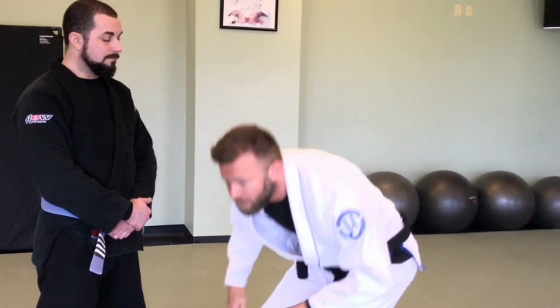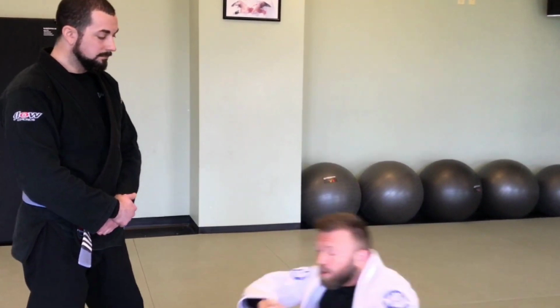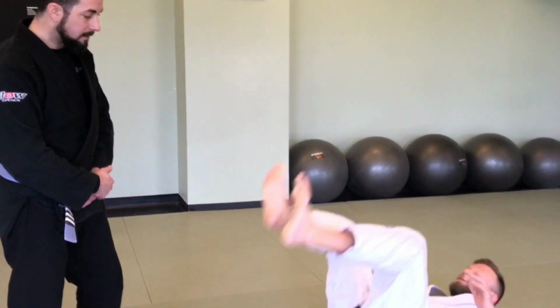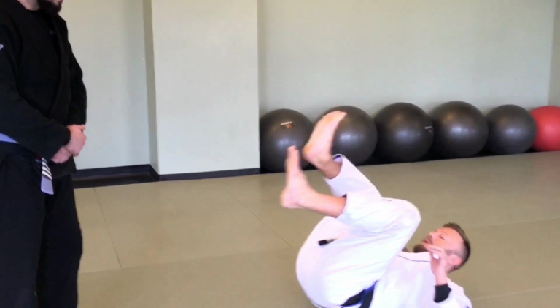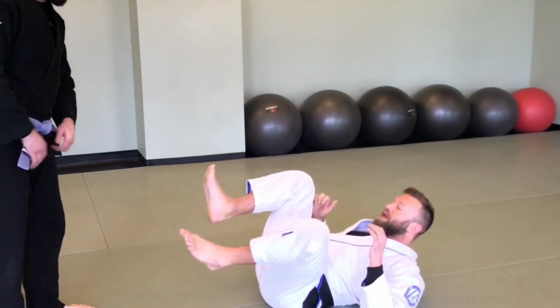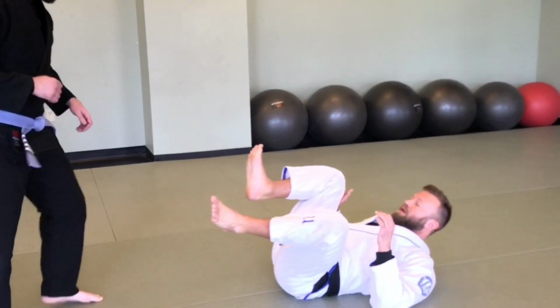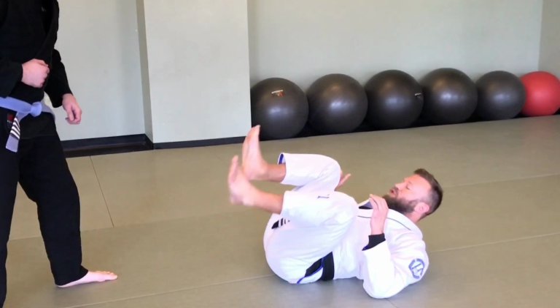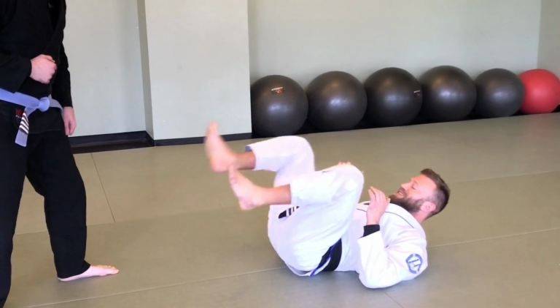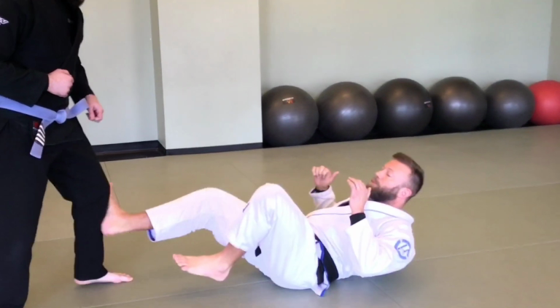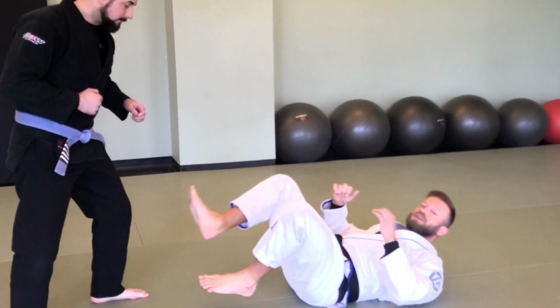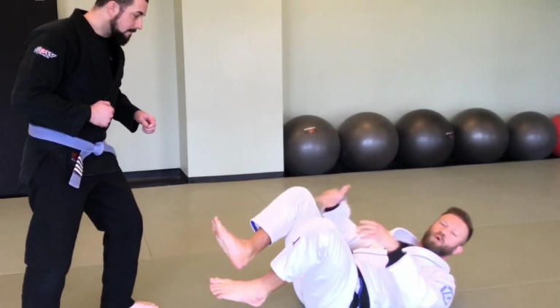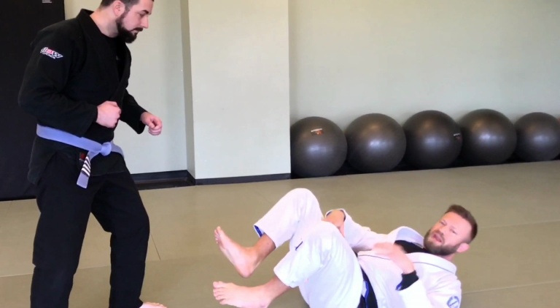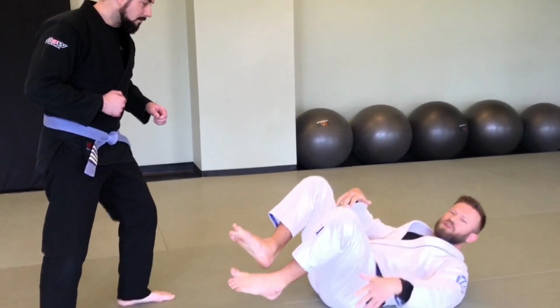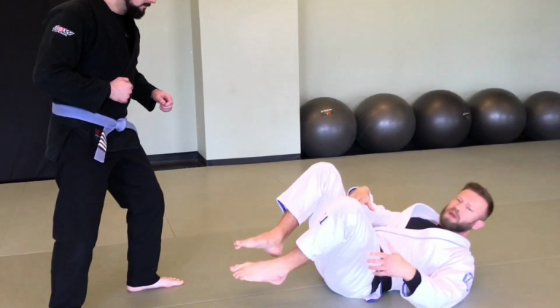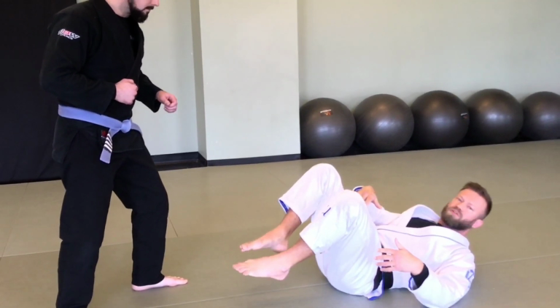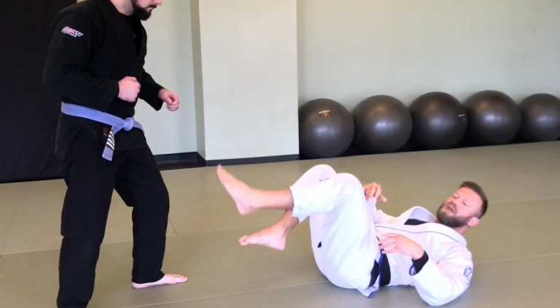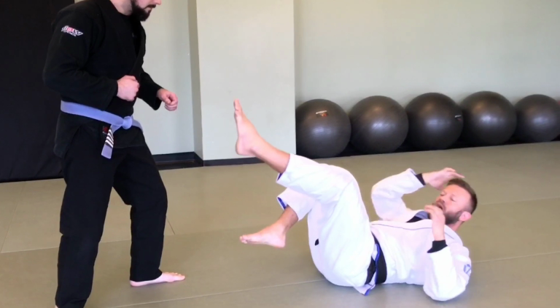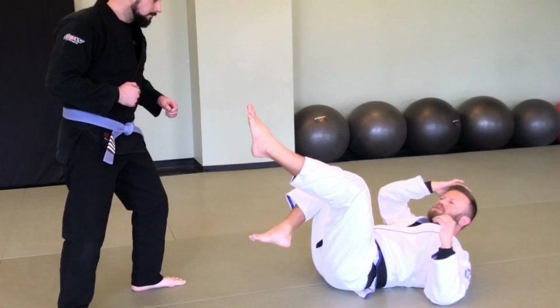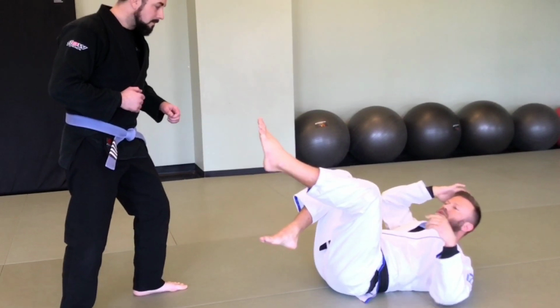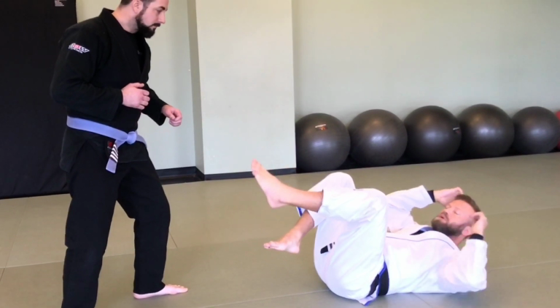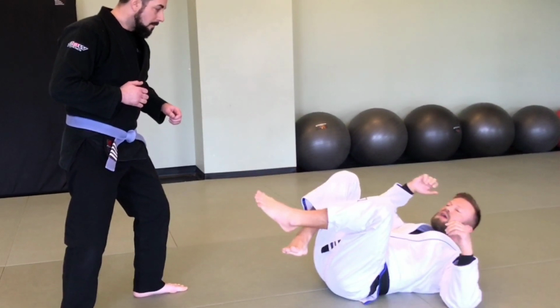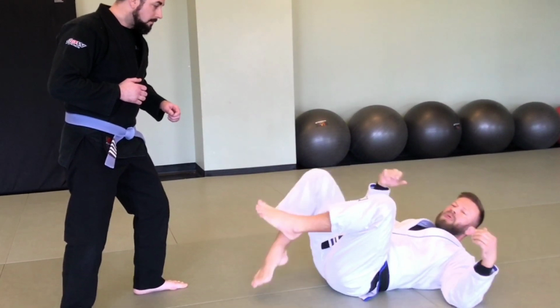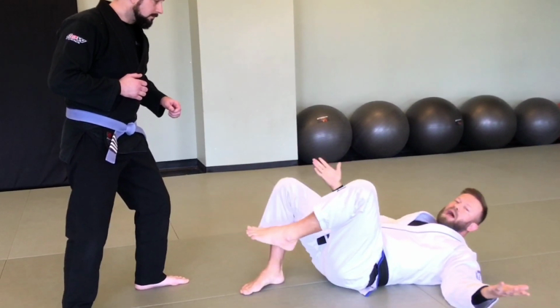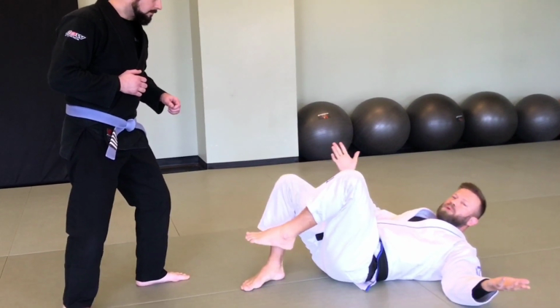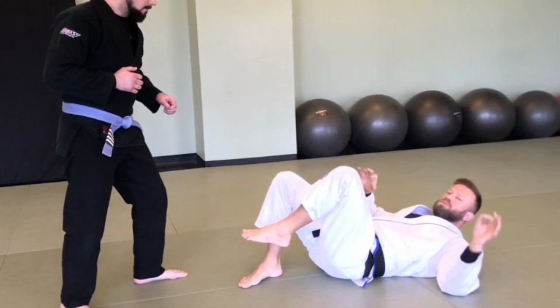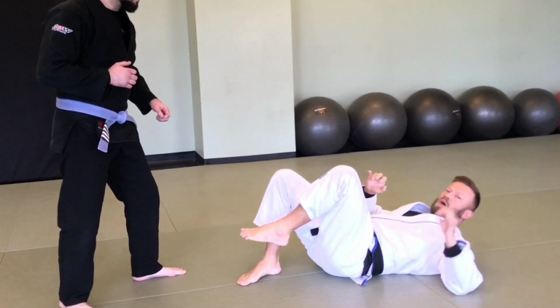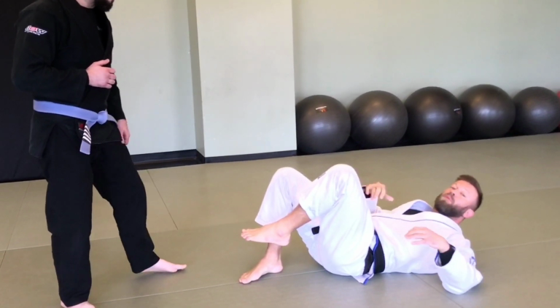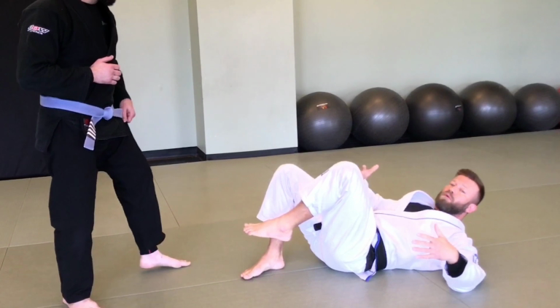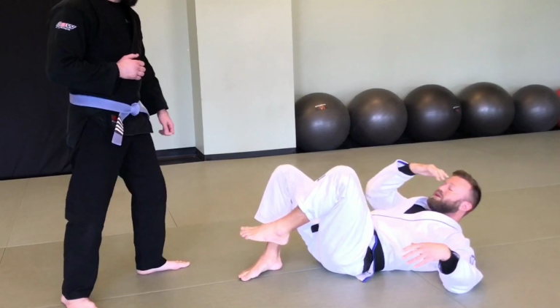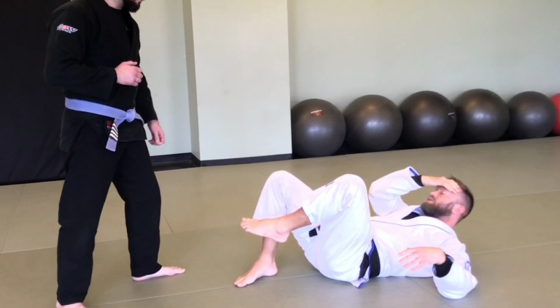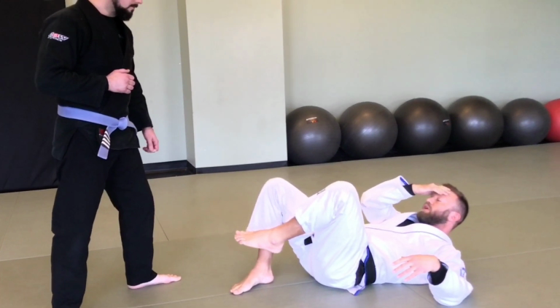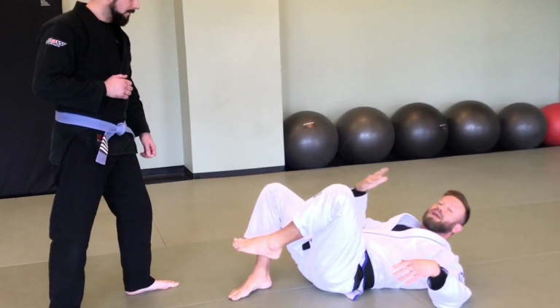A common misconception is thinking that if I'm on my back I can just stomp his knee and it's going to fold his knee in half, he's going to drop down, start crying, and I'll be victorious. That might happen, but that's not what we need to prepare for — it's a very unlikely outcome.